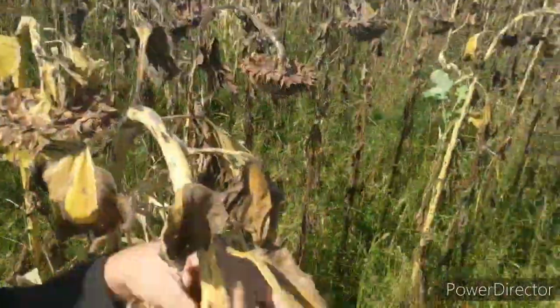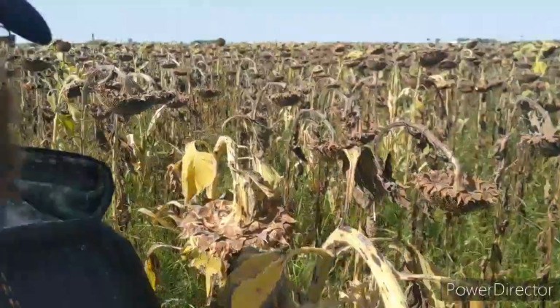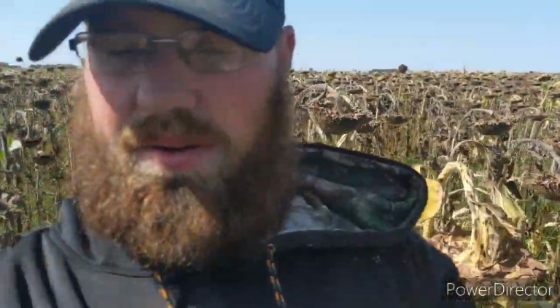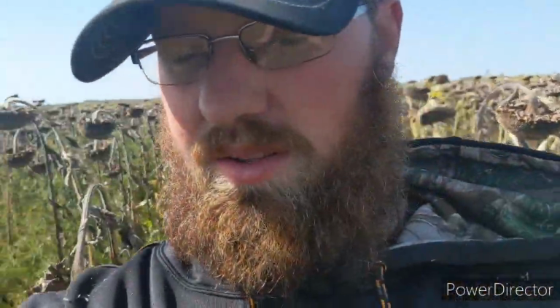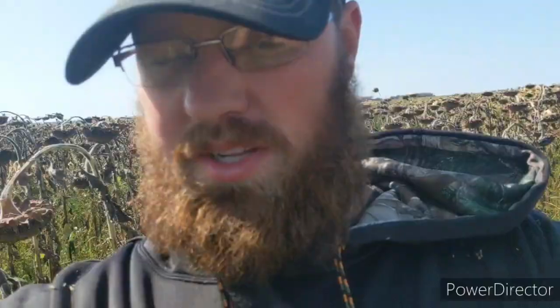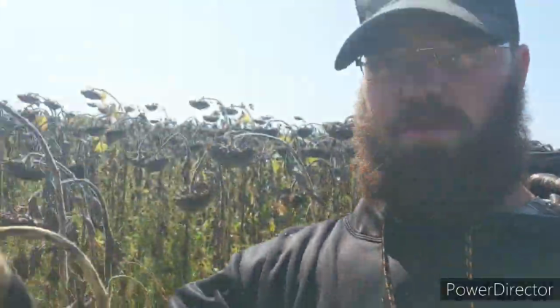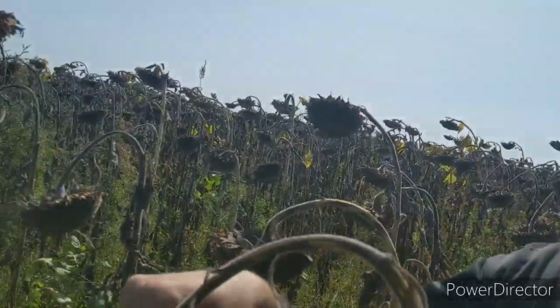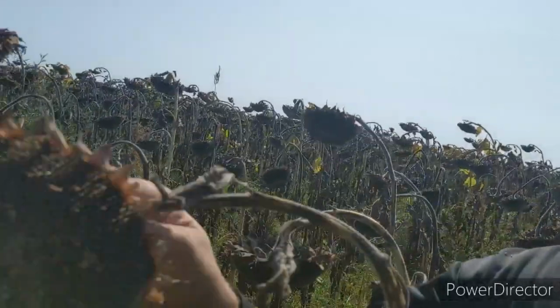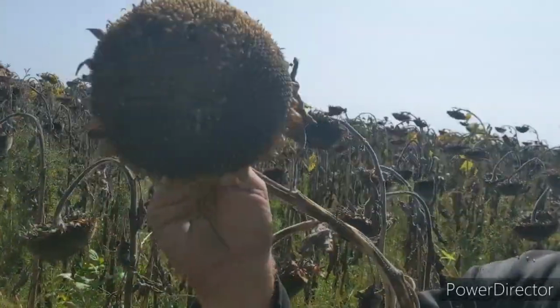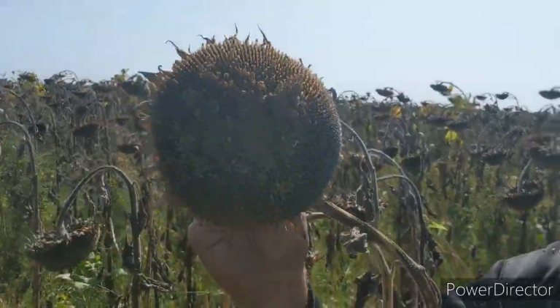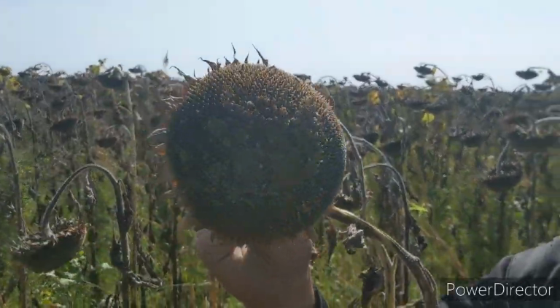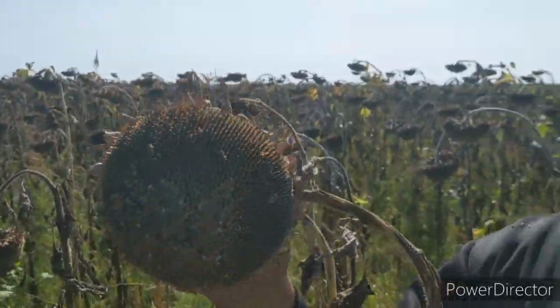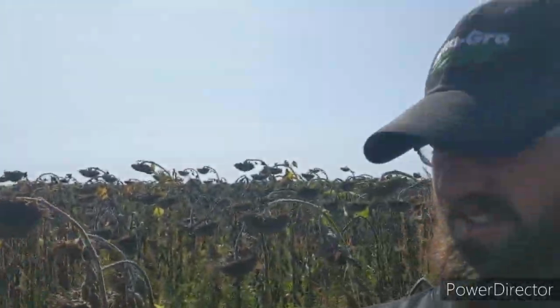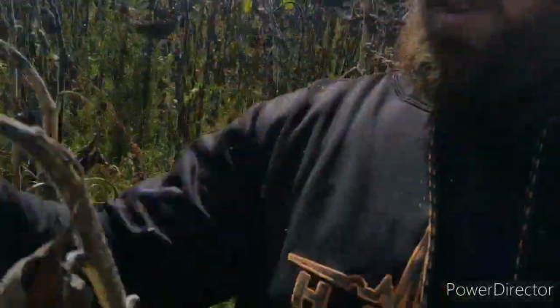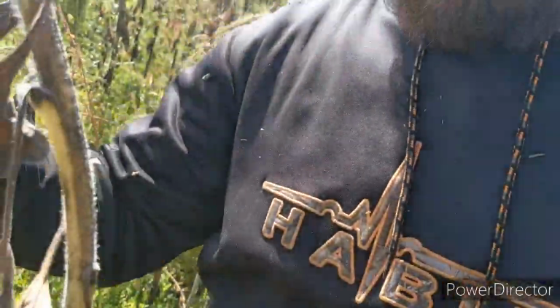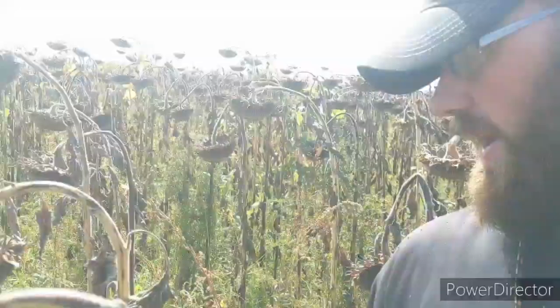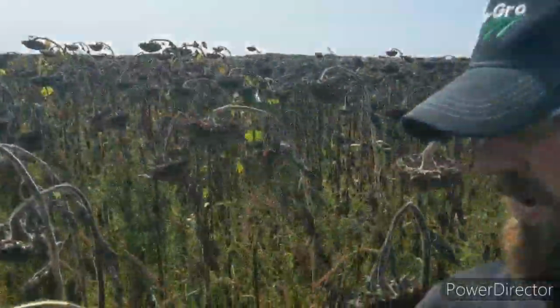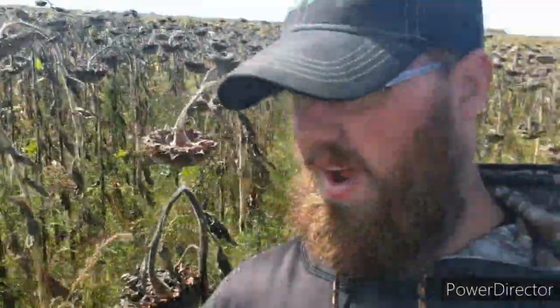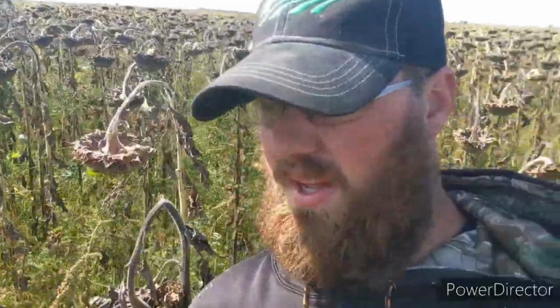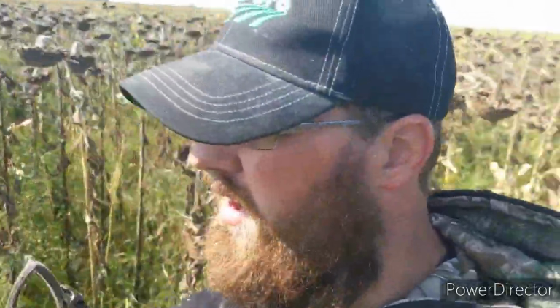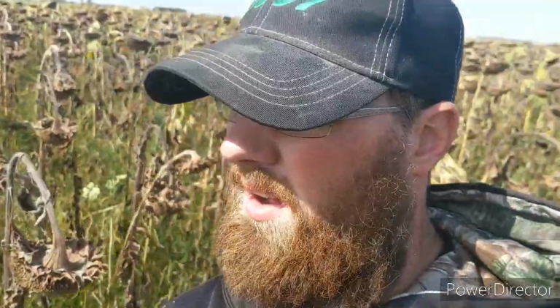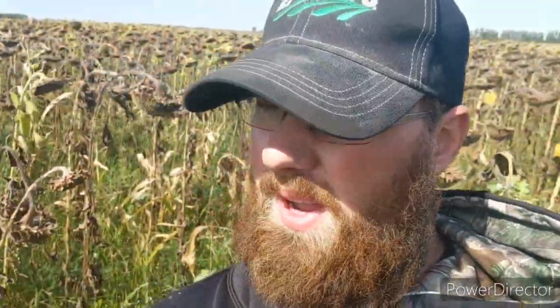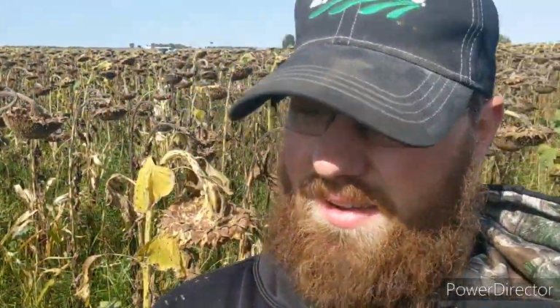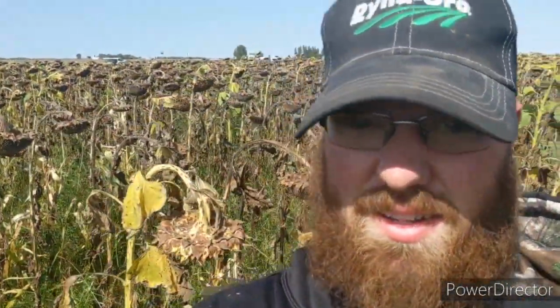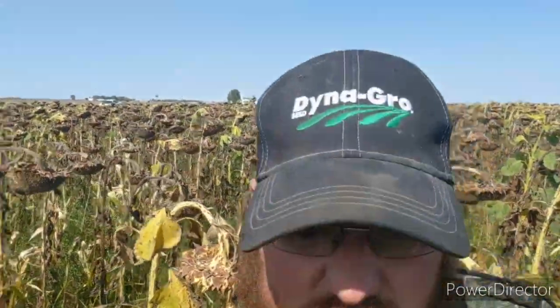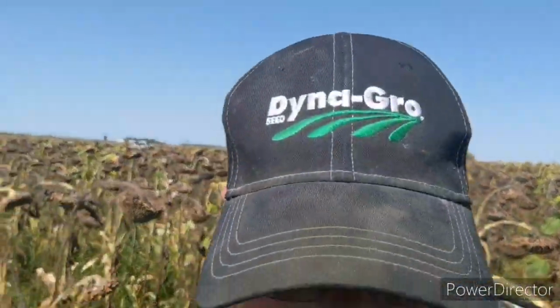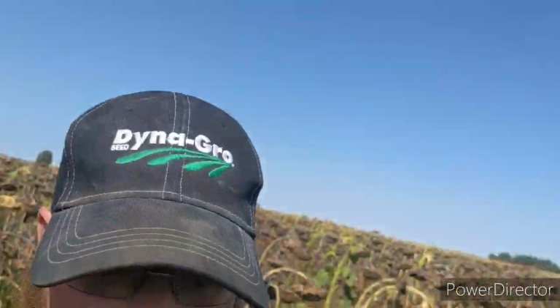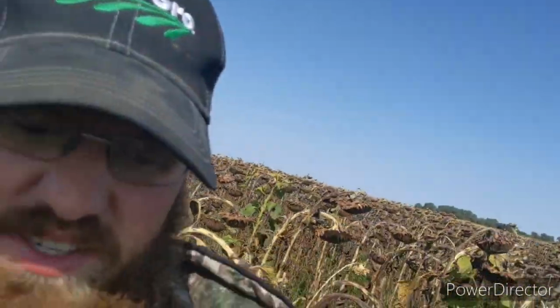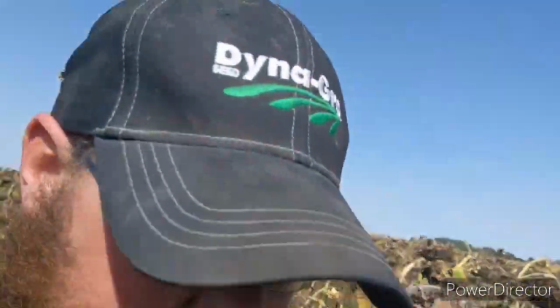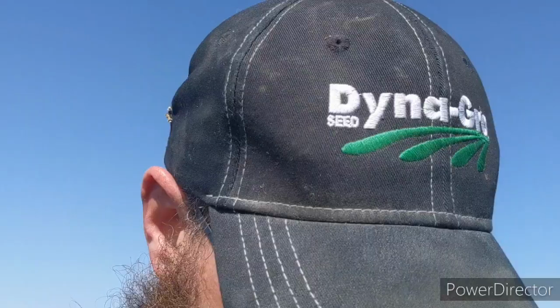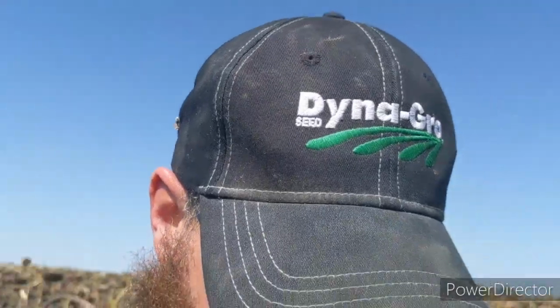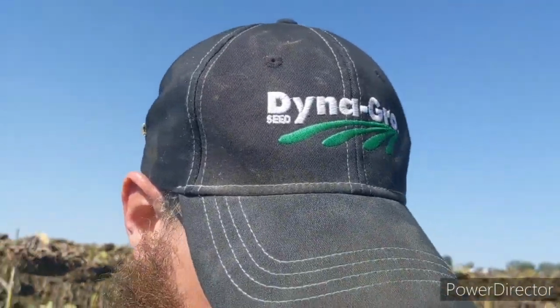That one's pretty green. Some of them look like this though — they're pretty dead, they're pretty ripe. But this cover crop out here guys is just amazing.